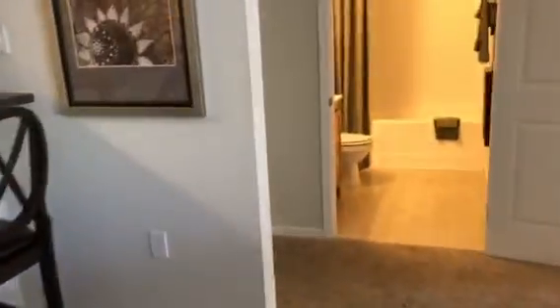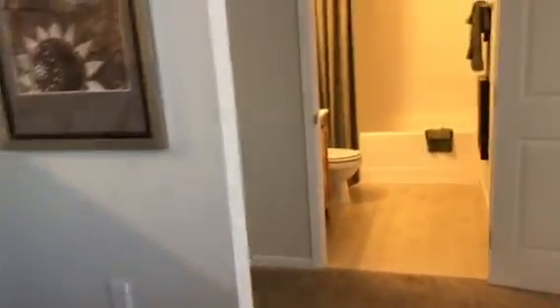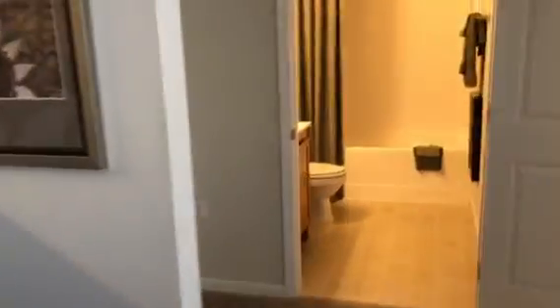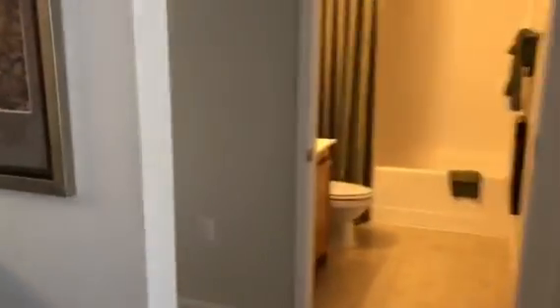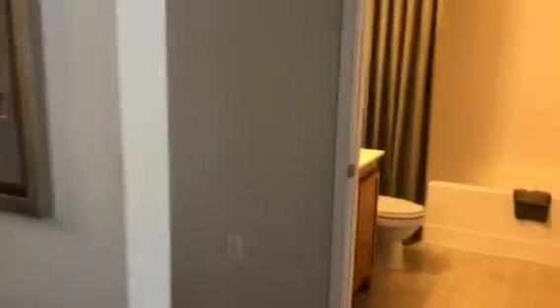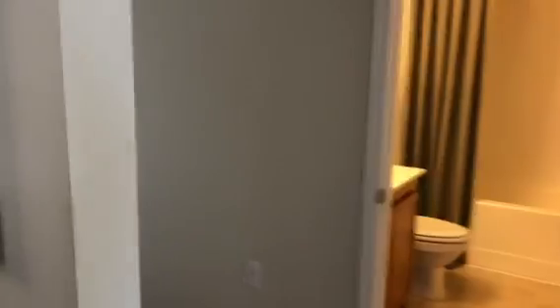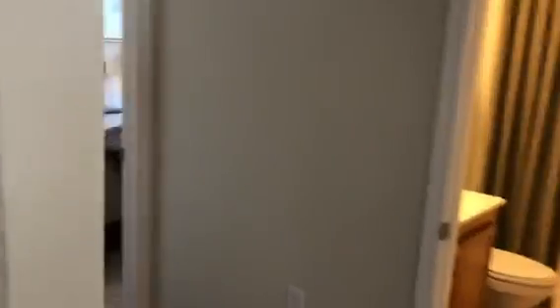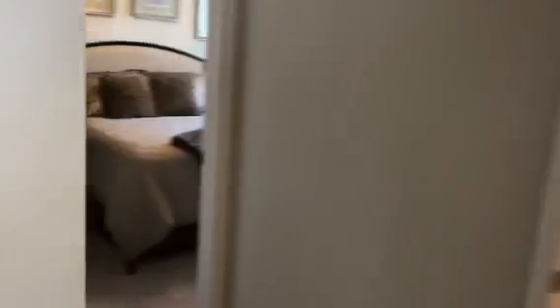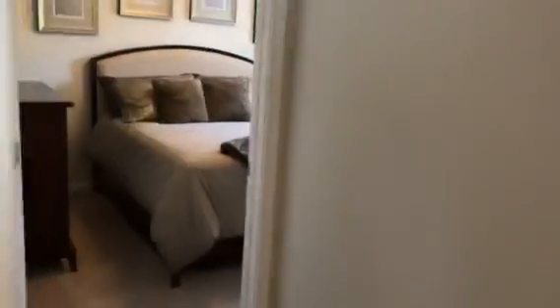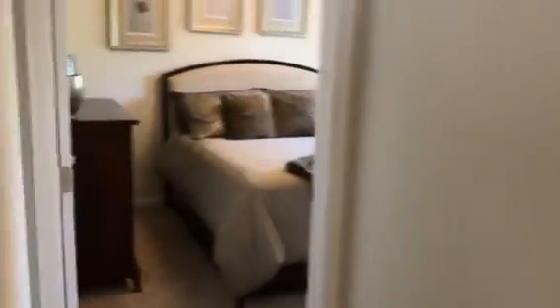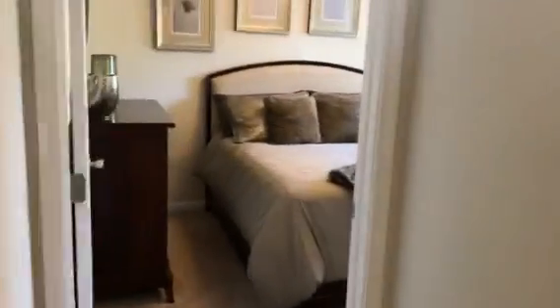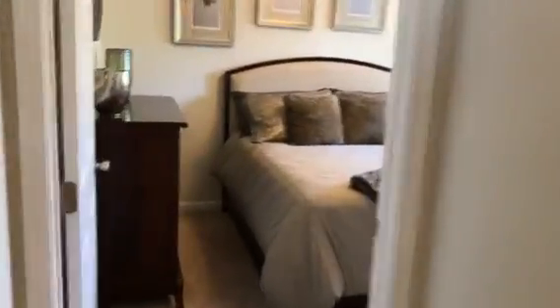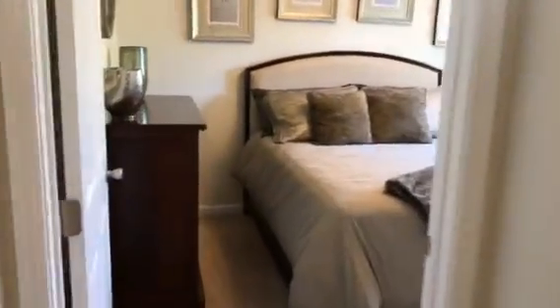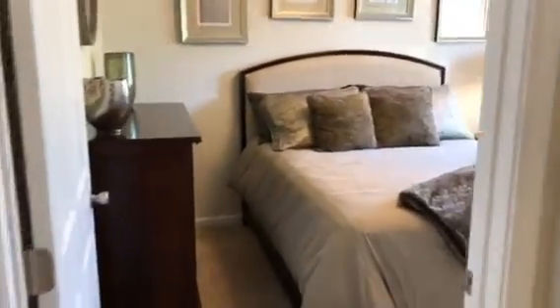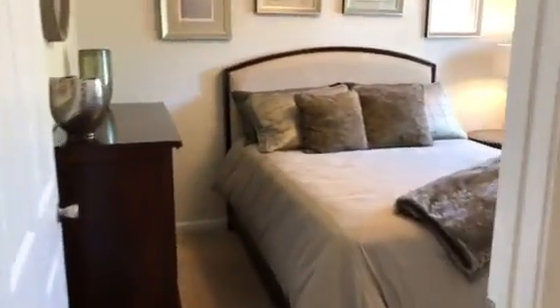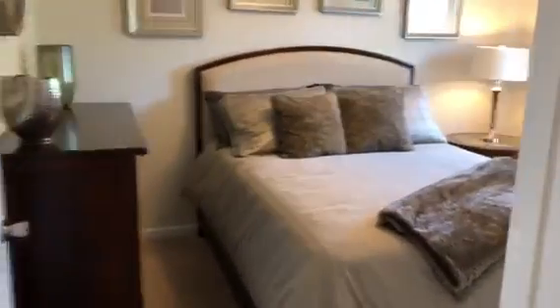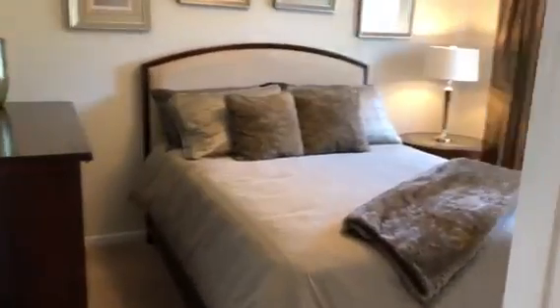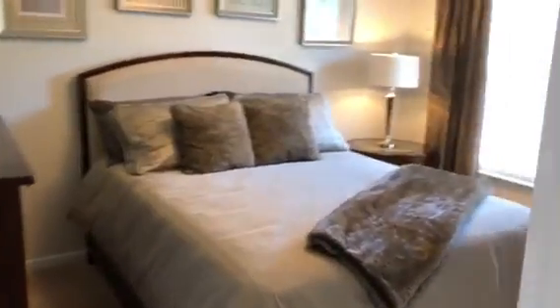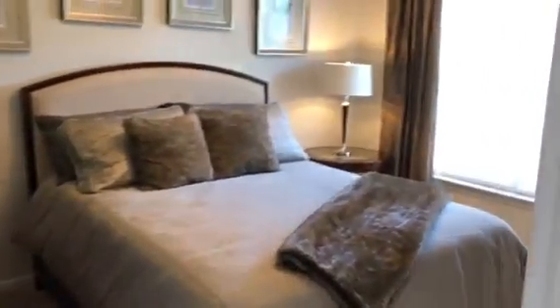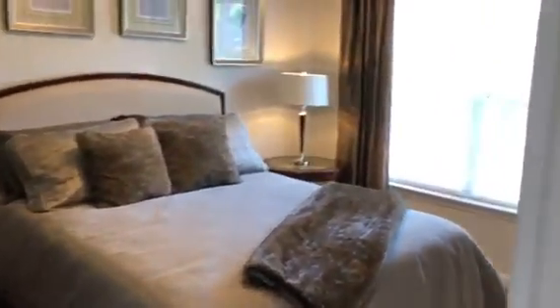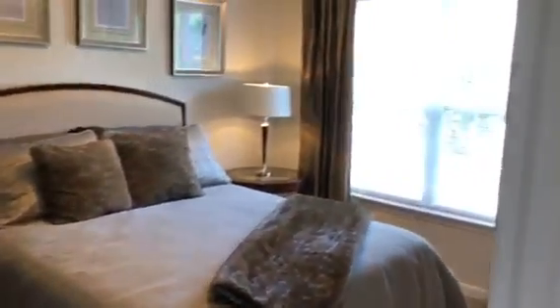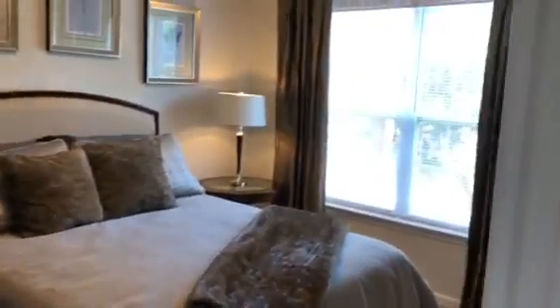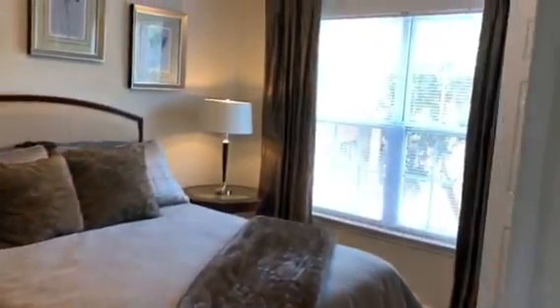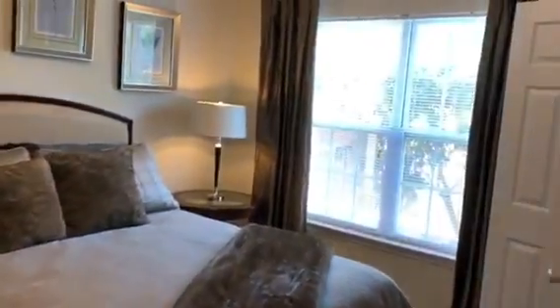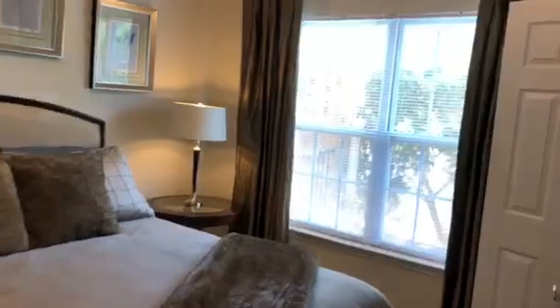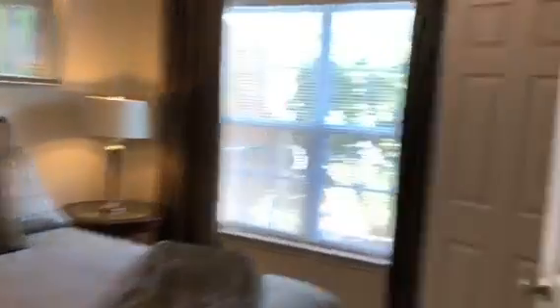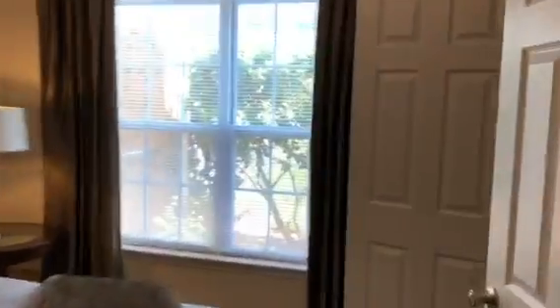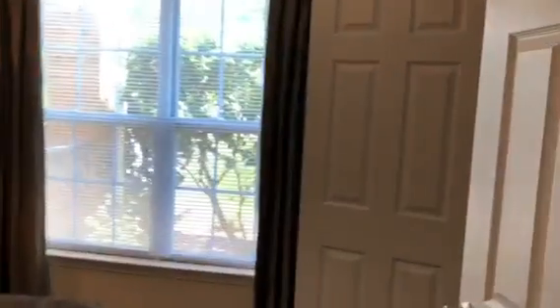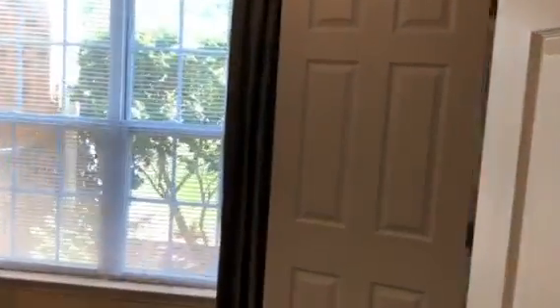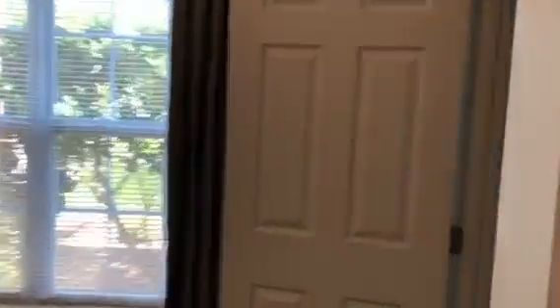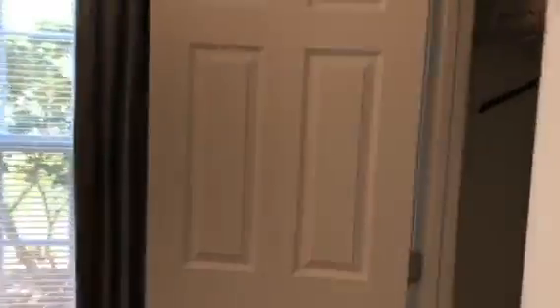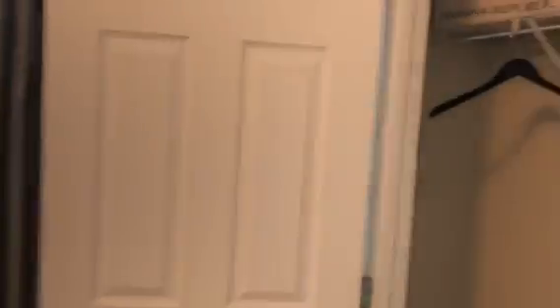I'm going to take you to our second bedroom next. Here is your closet.